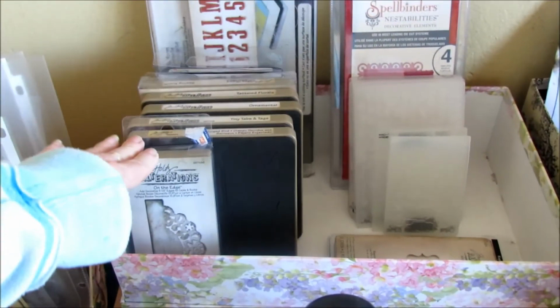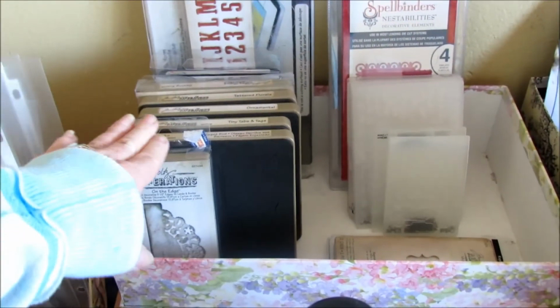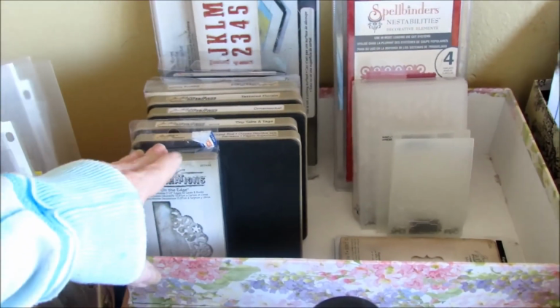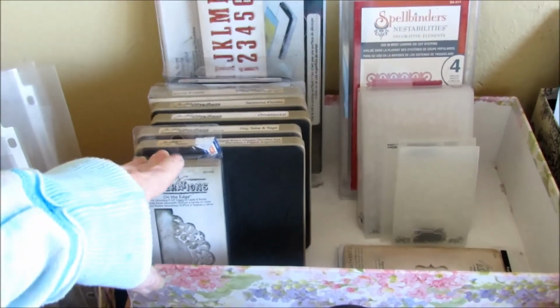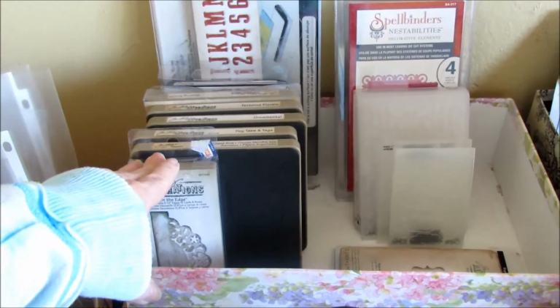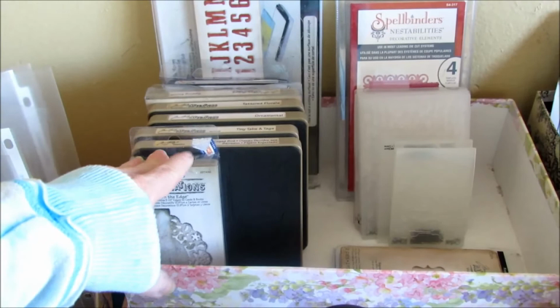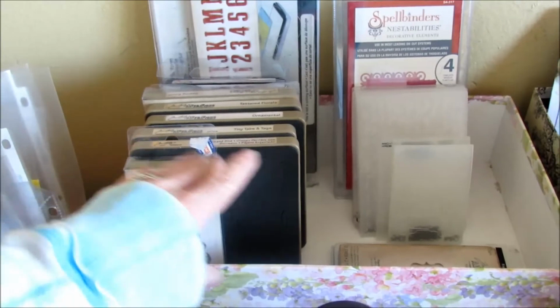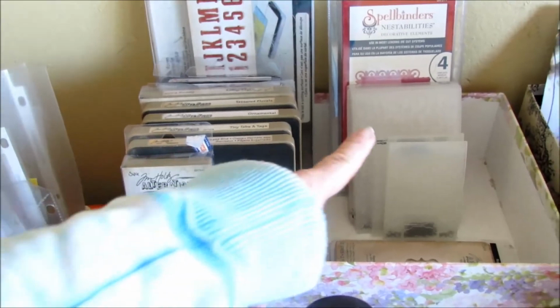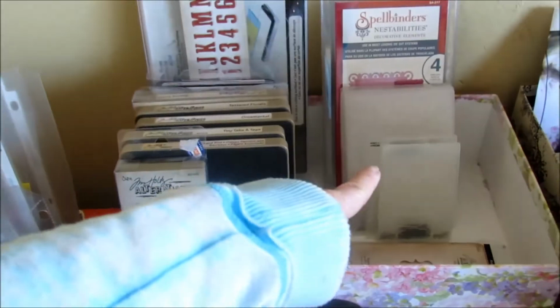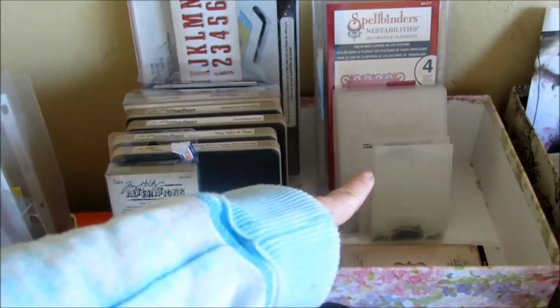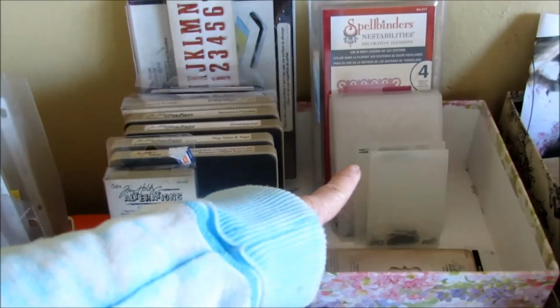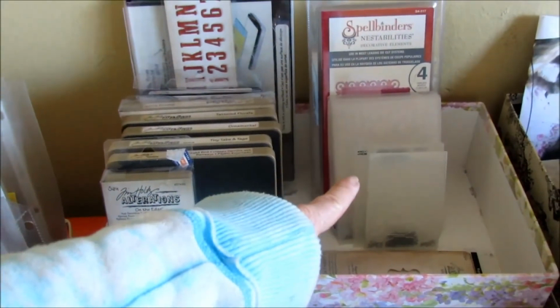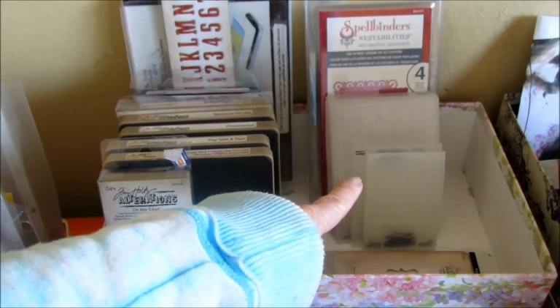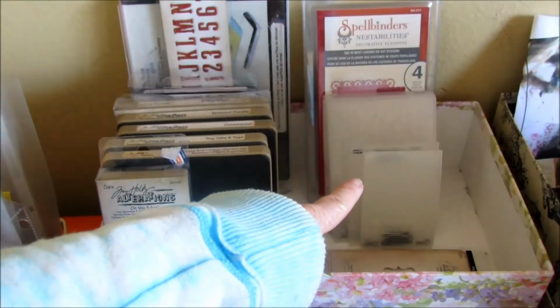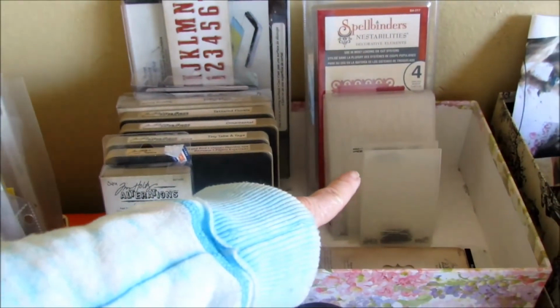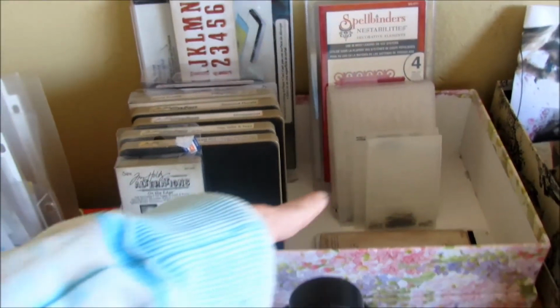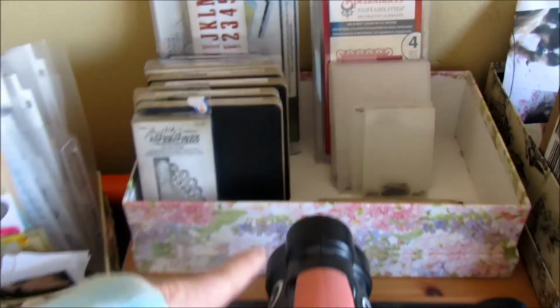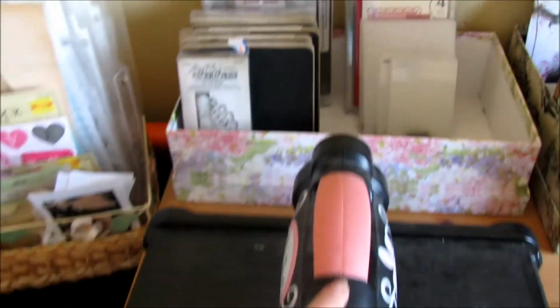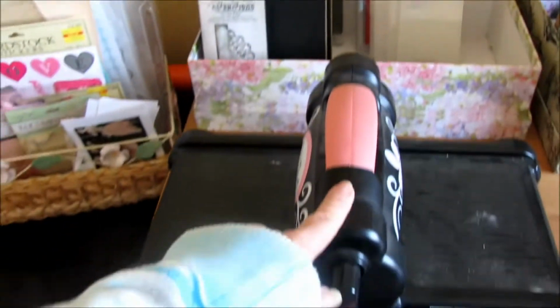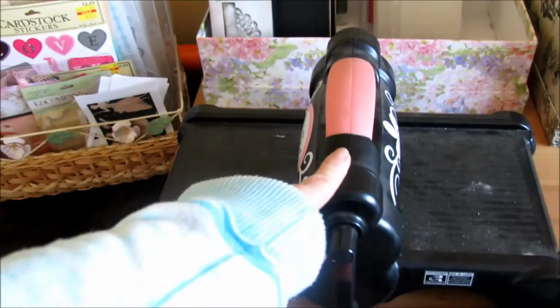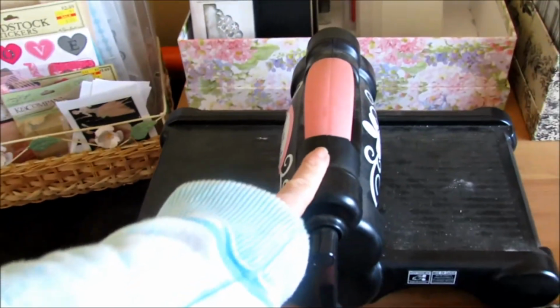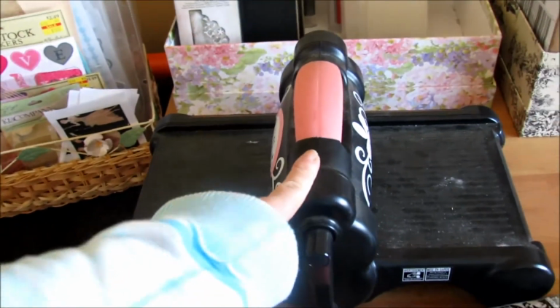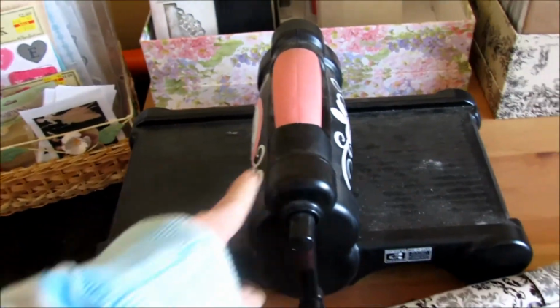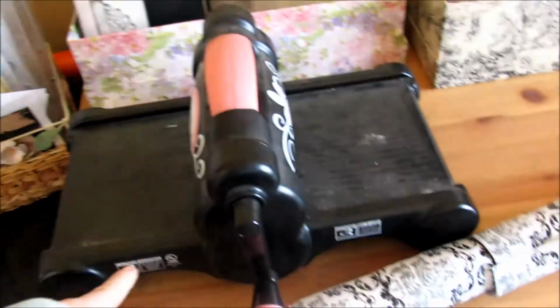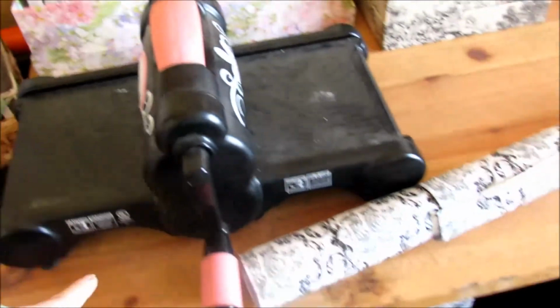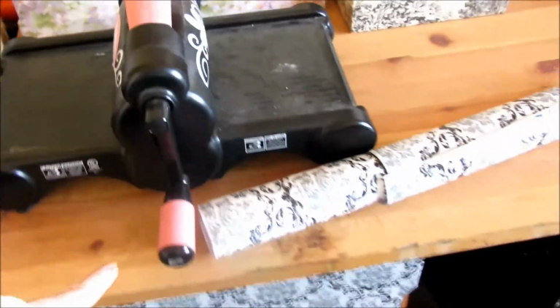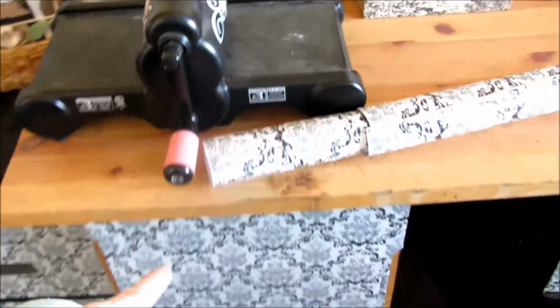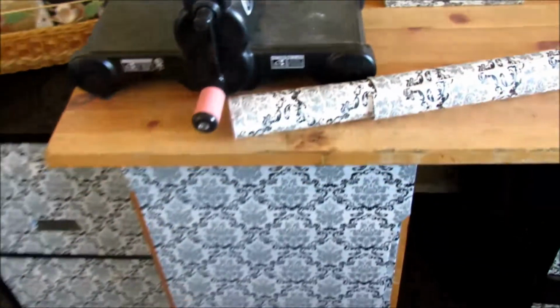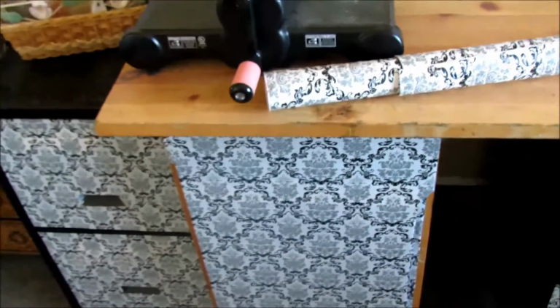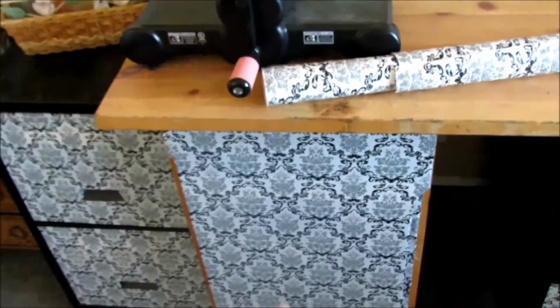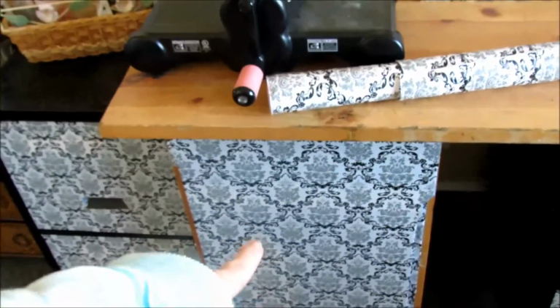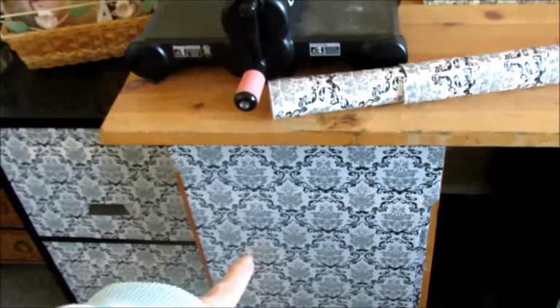This is anything for the Big Shot or my Sizzix dies and my embossing folders, and then of course the Big Shot itself.